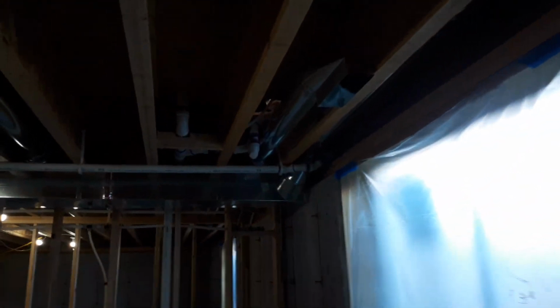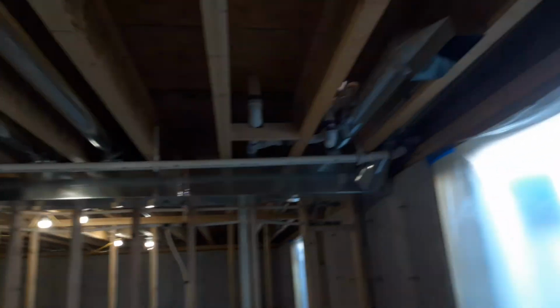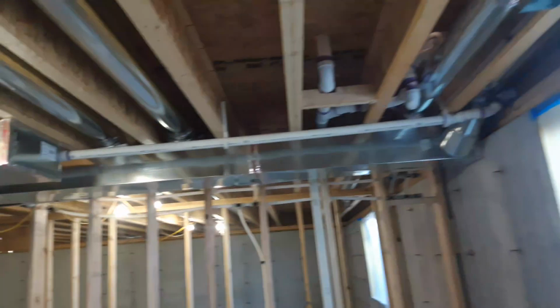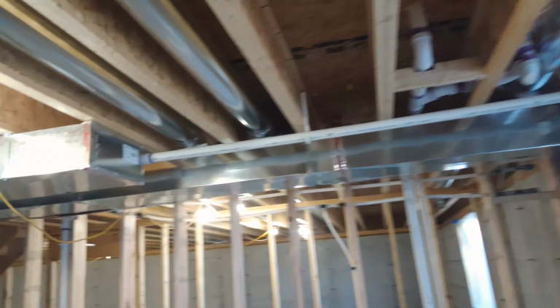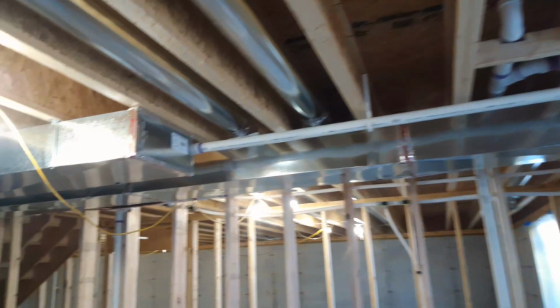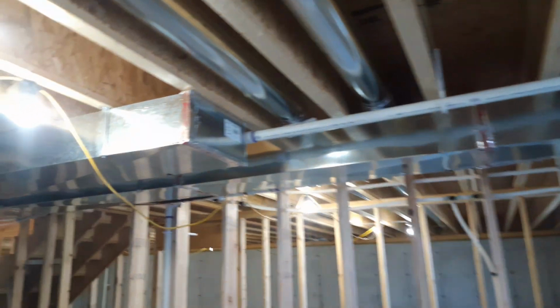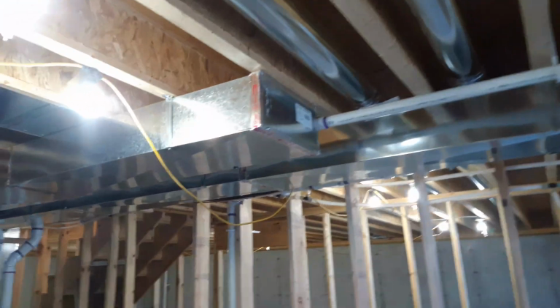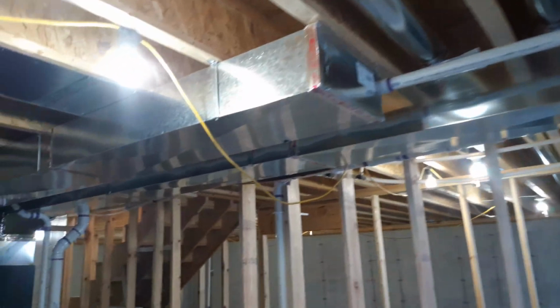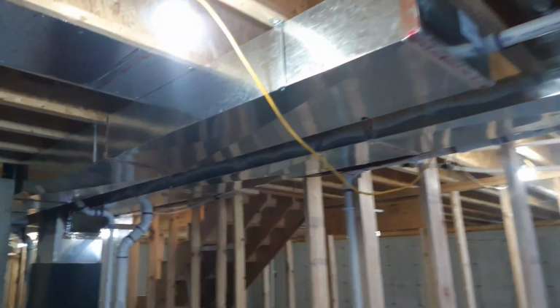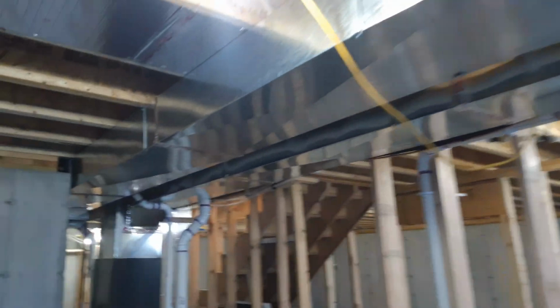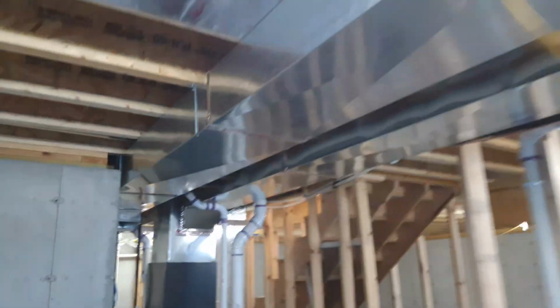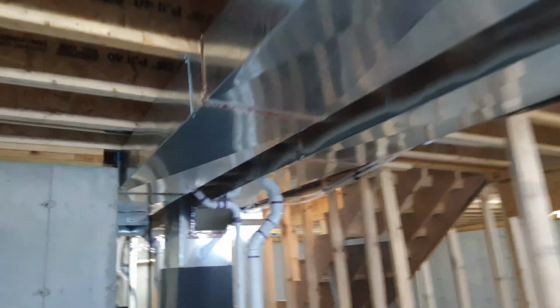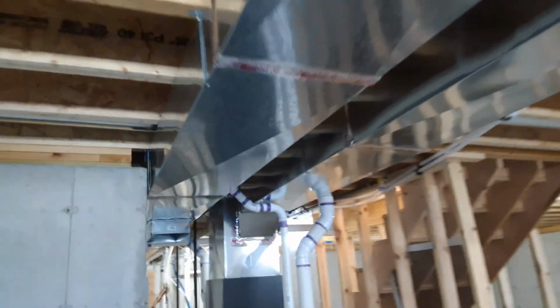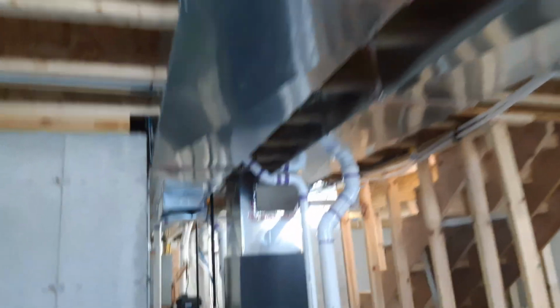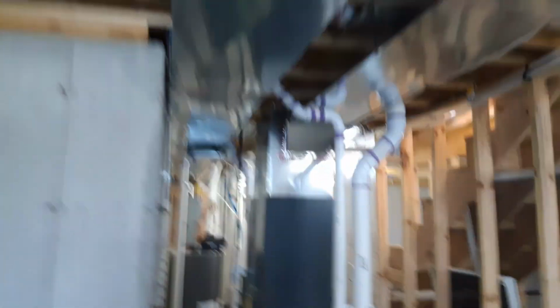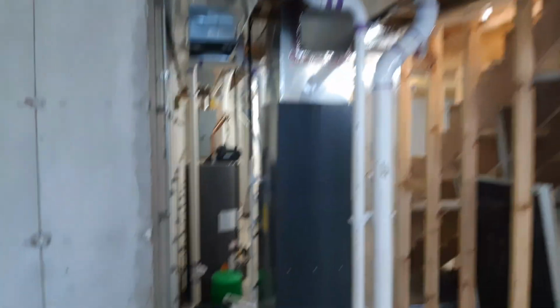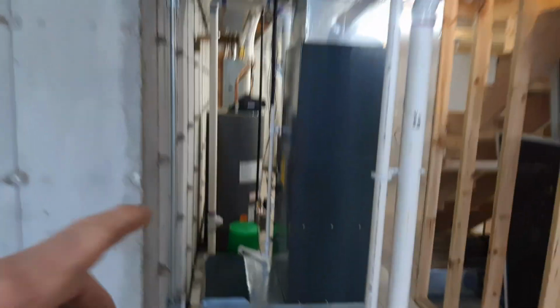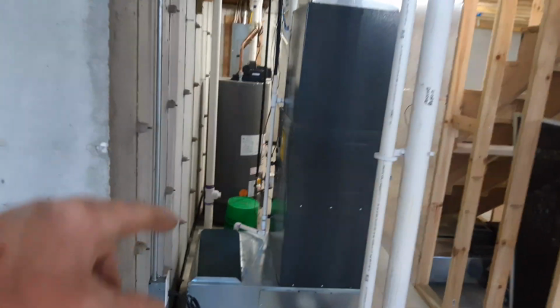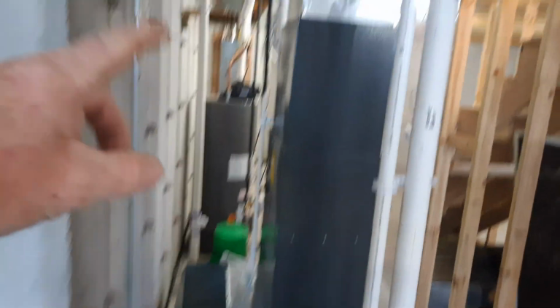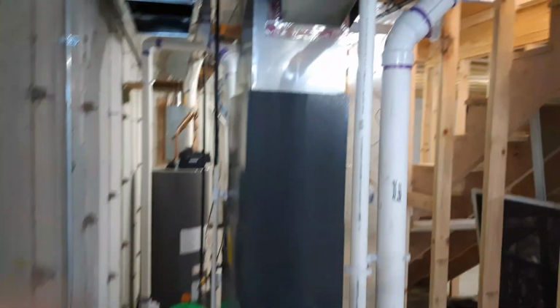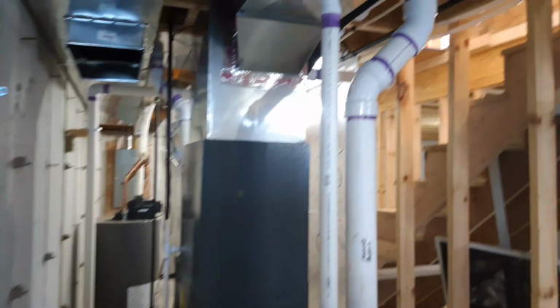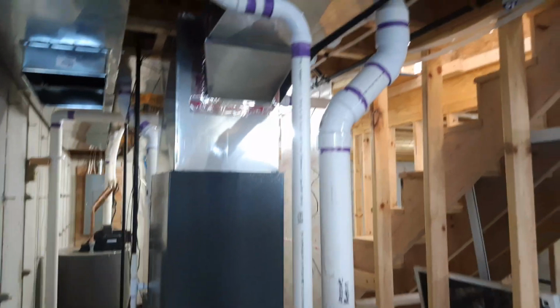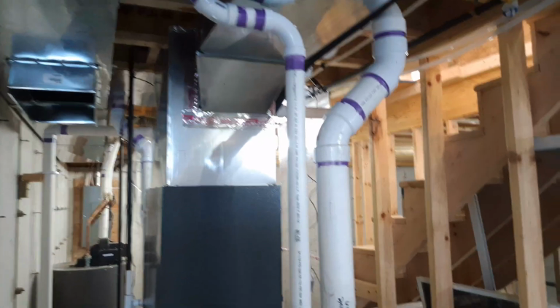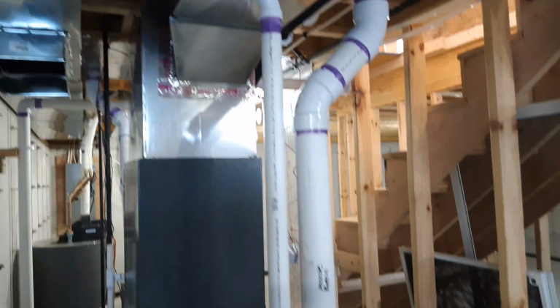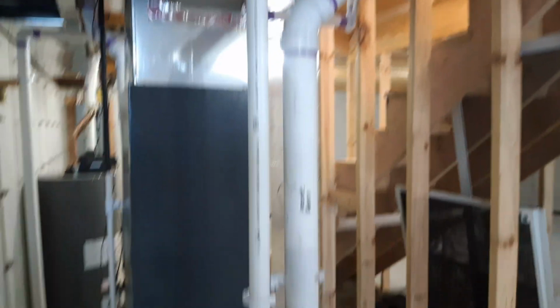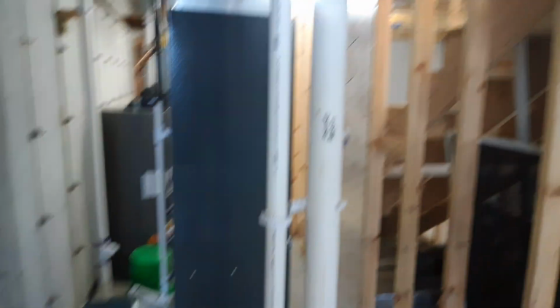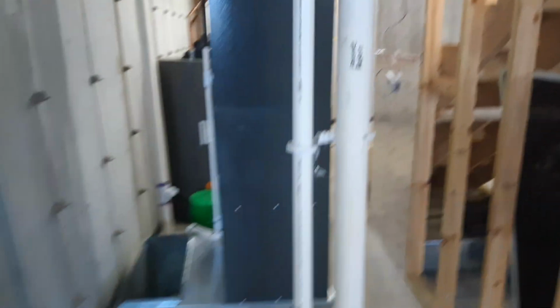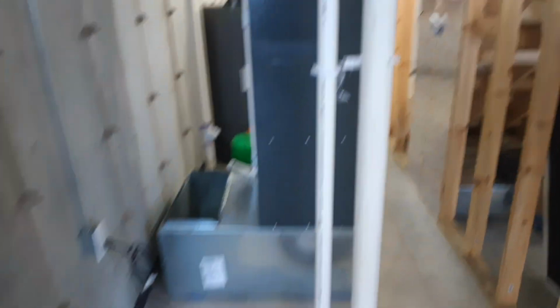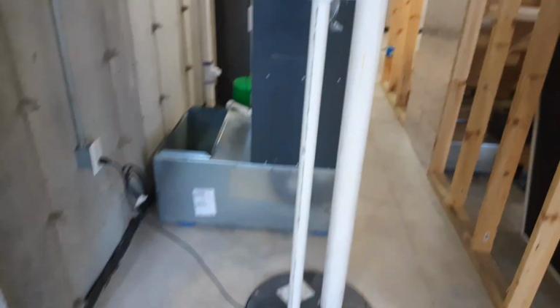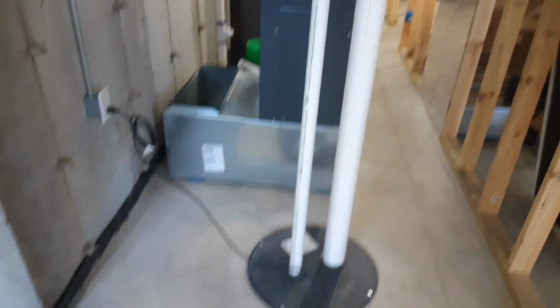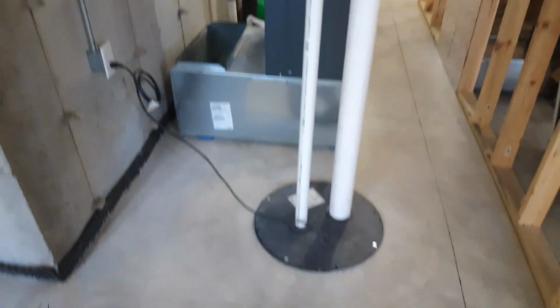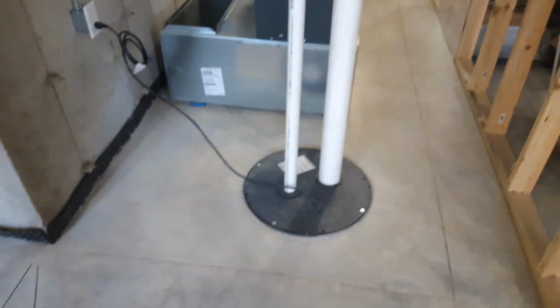96% furnace. Return and supply. Still have the return off until the insulators are gone and the sealant's in.